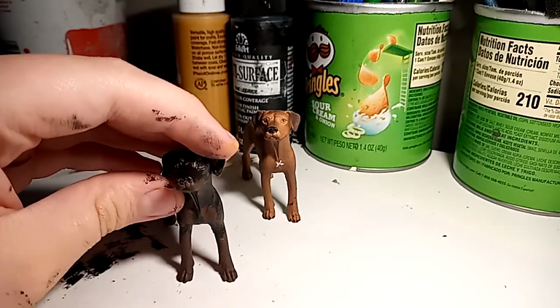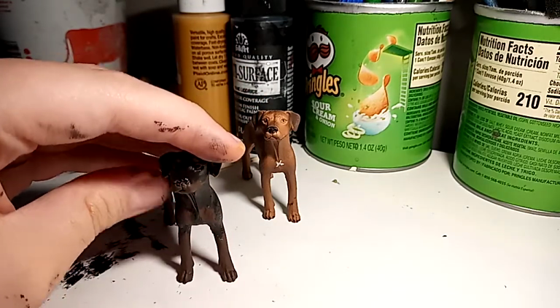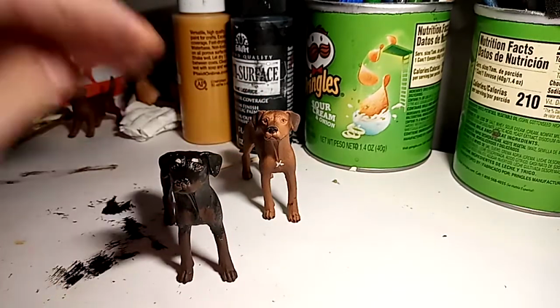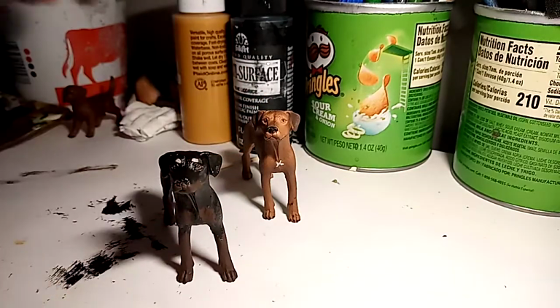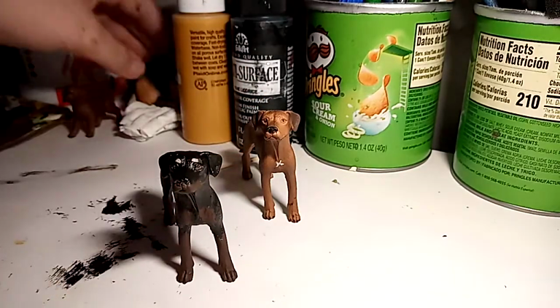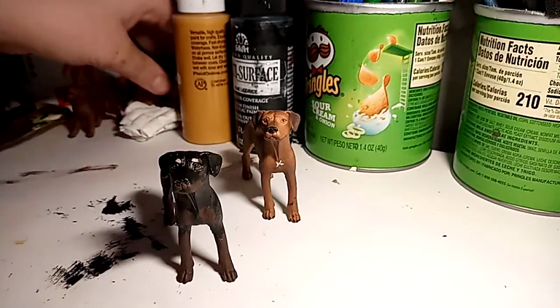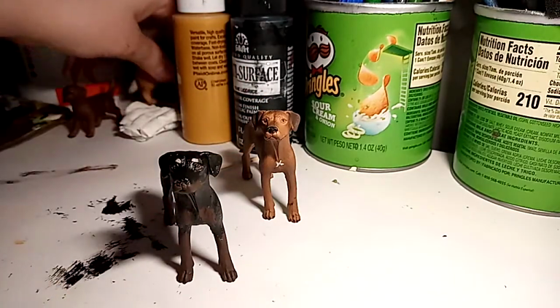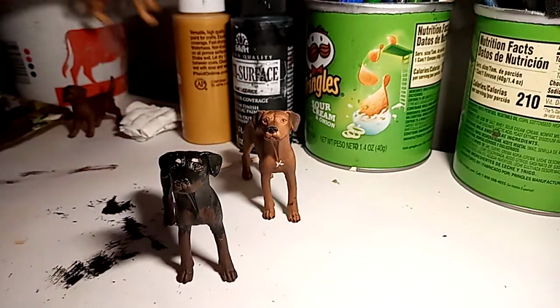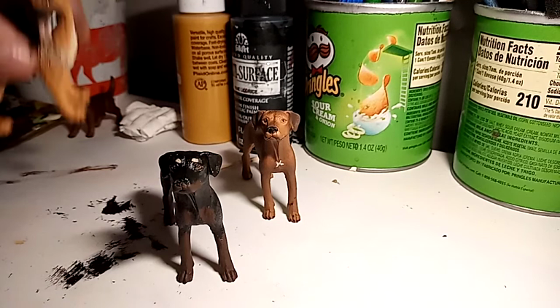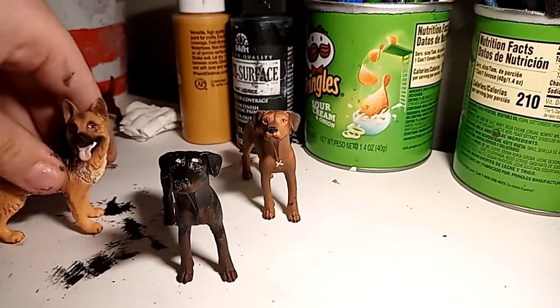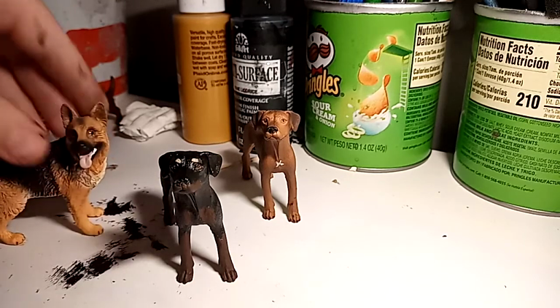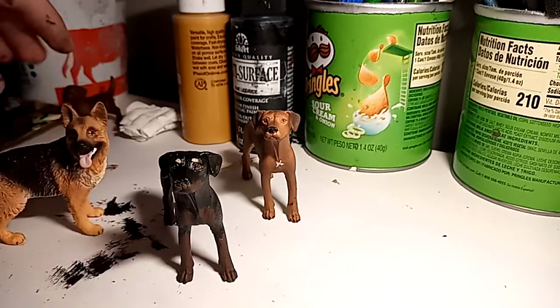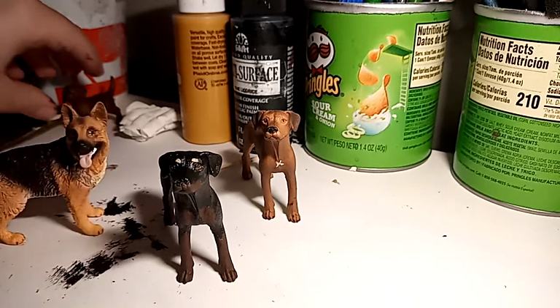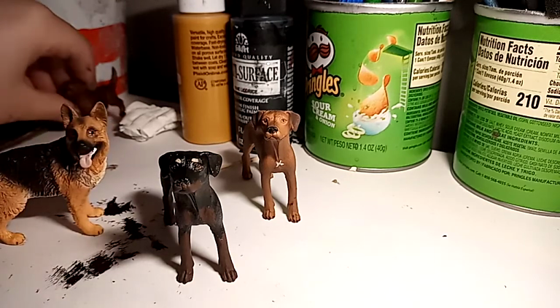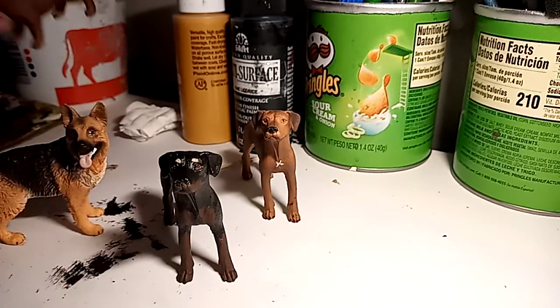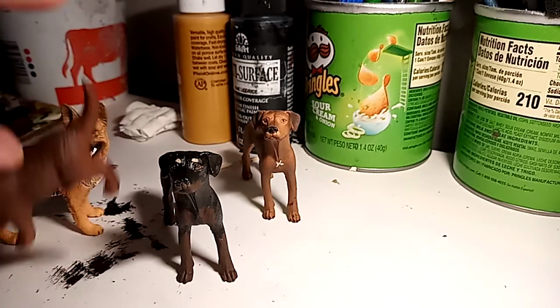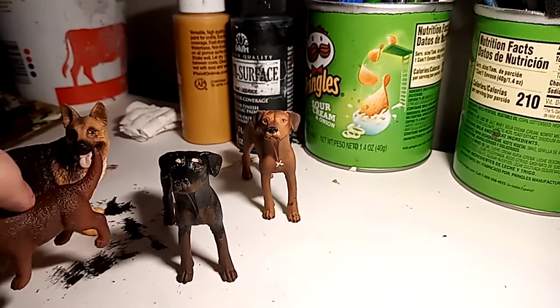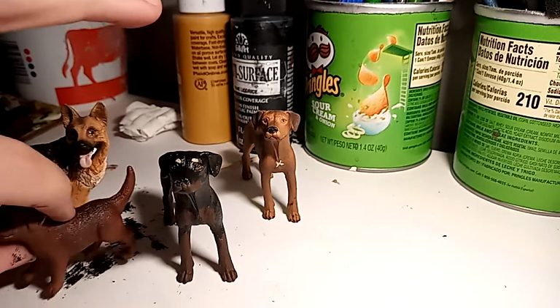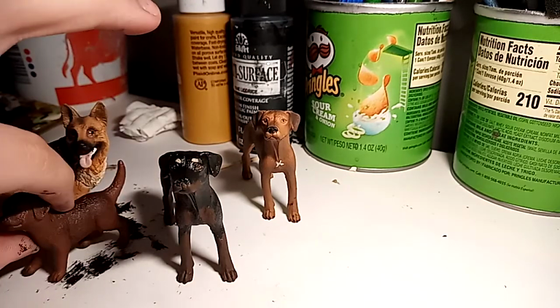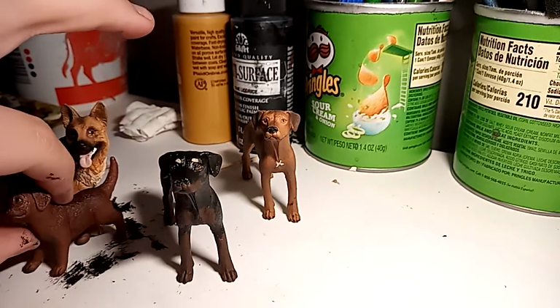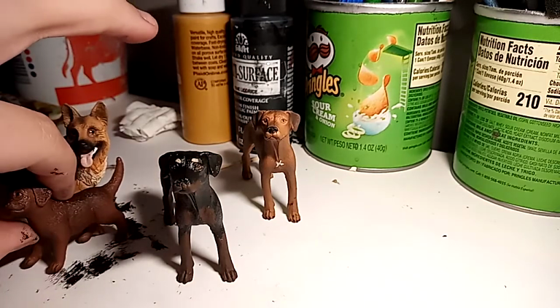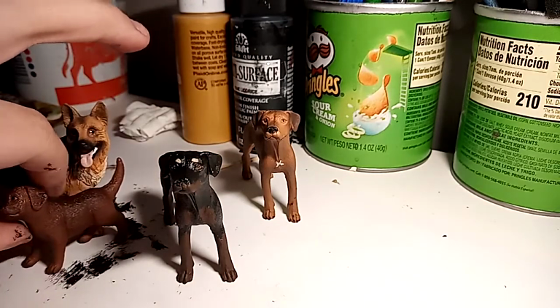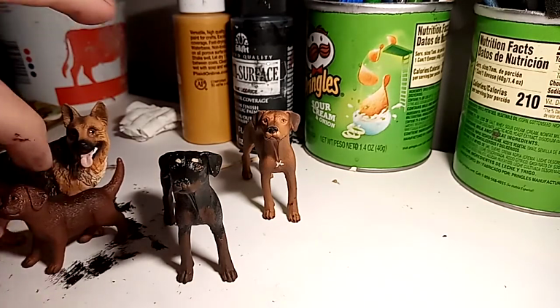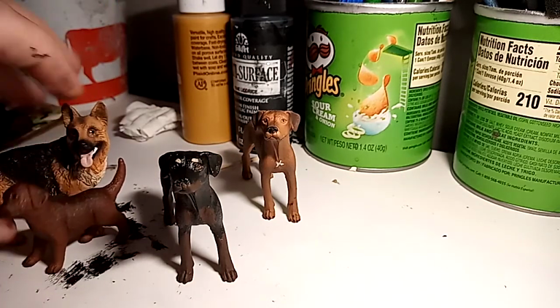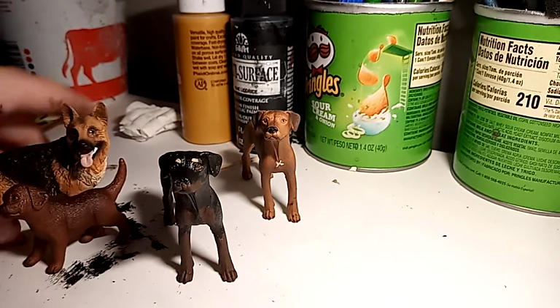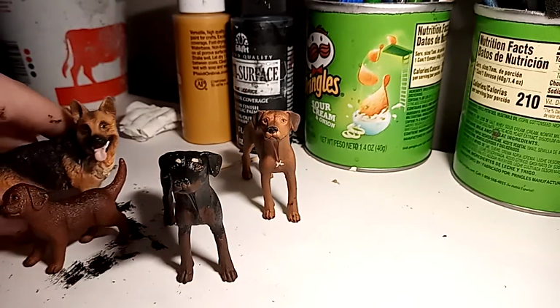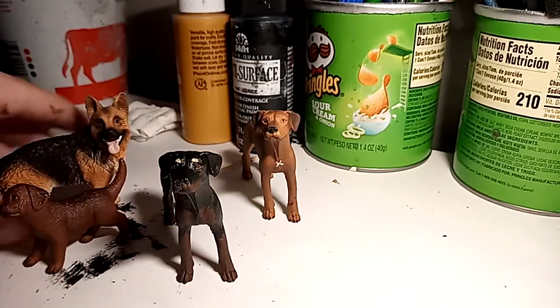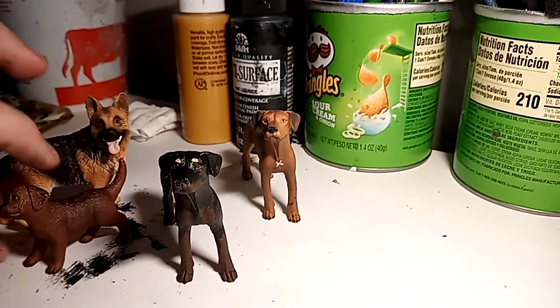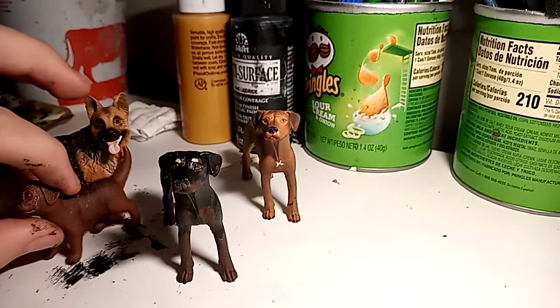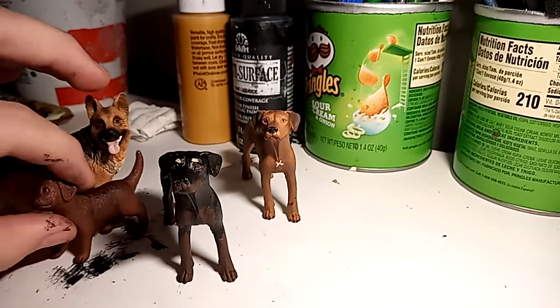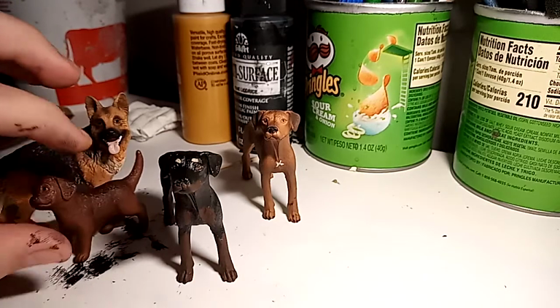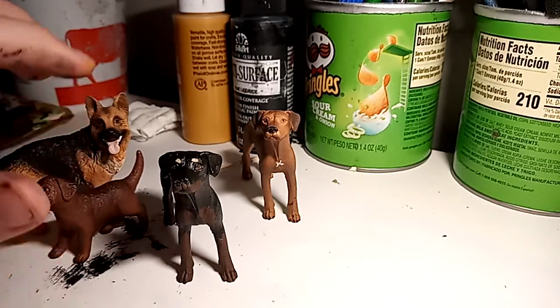I'm going to be making new customs — these two as well. I just don't know if I'm going to do them today or not. I might — I have a lot of time right now.